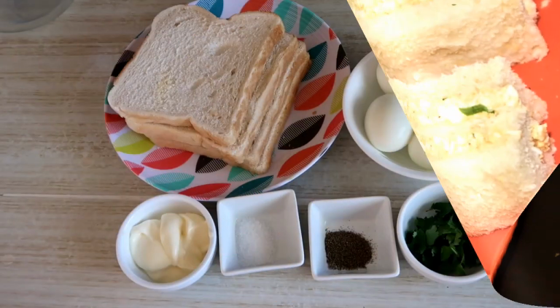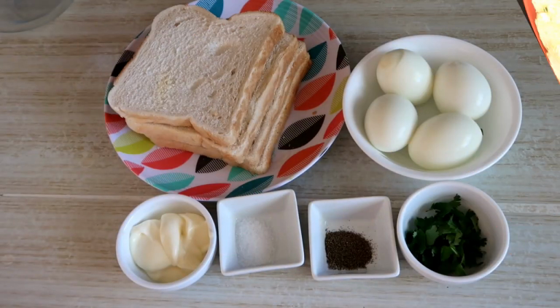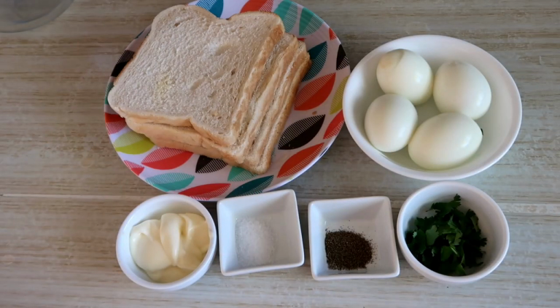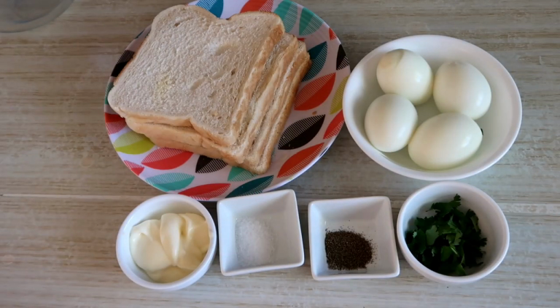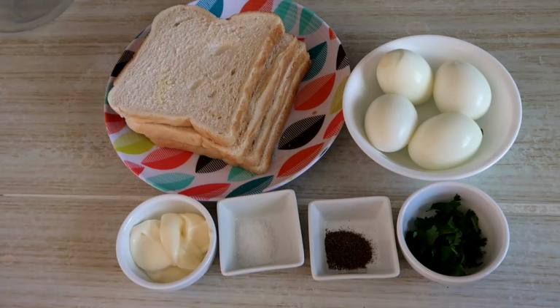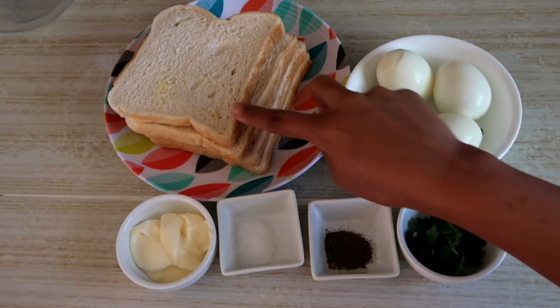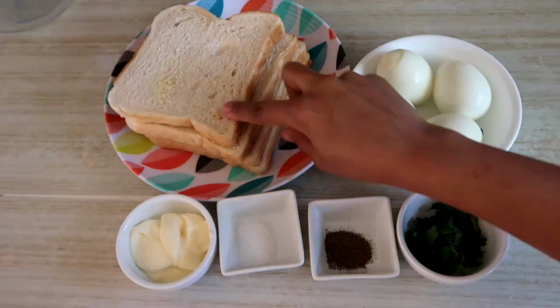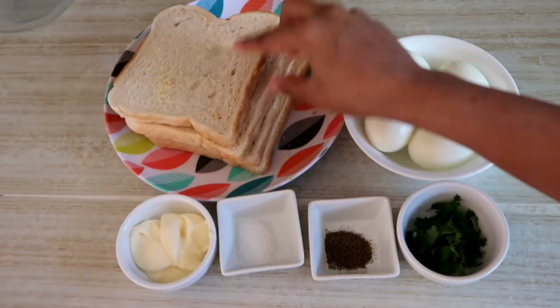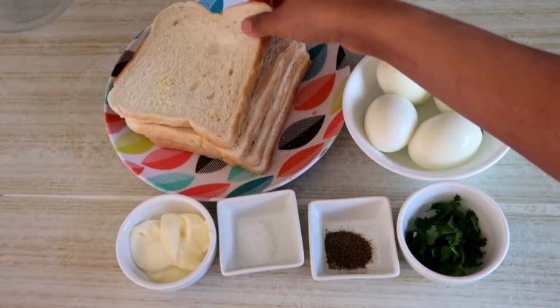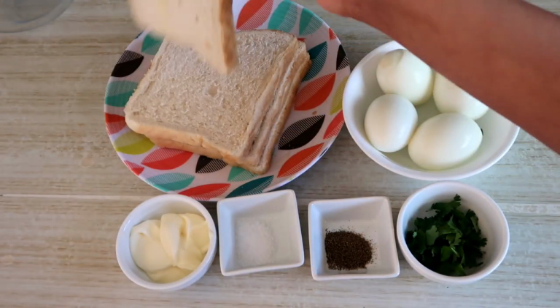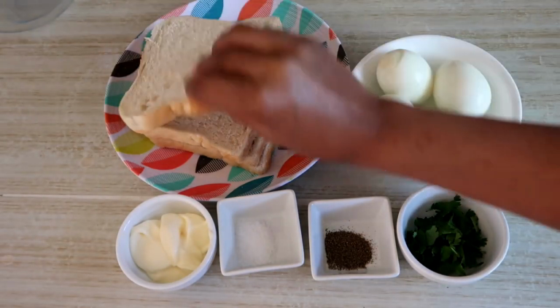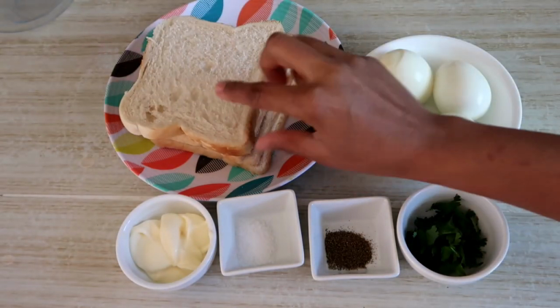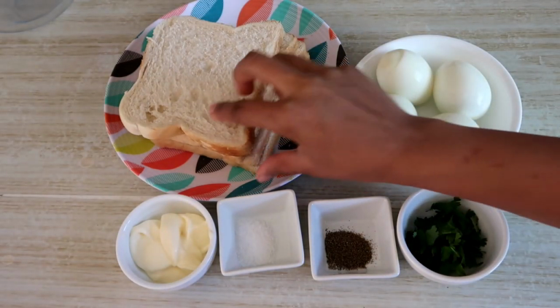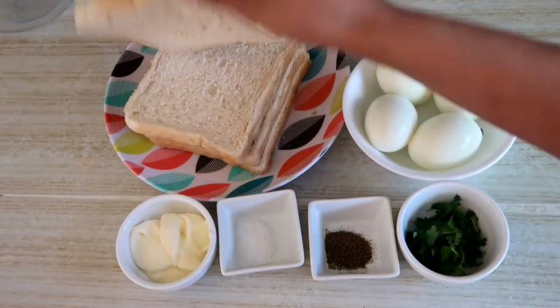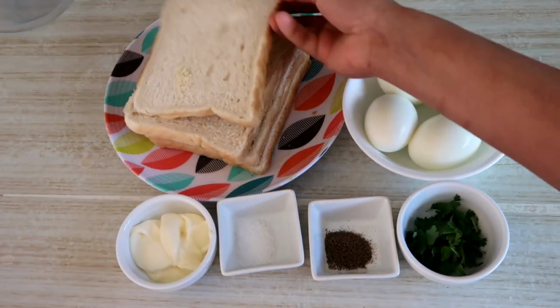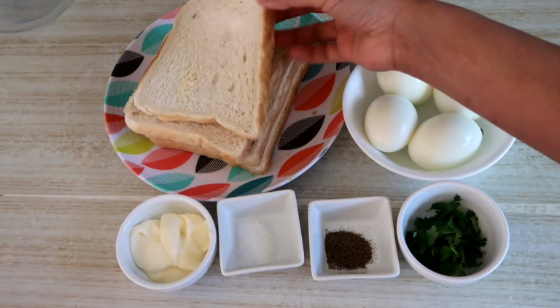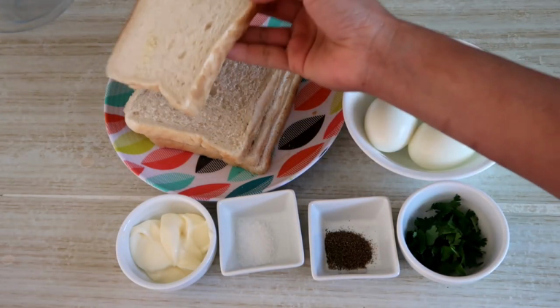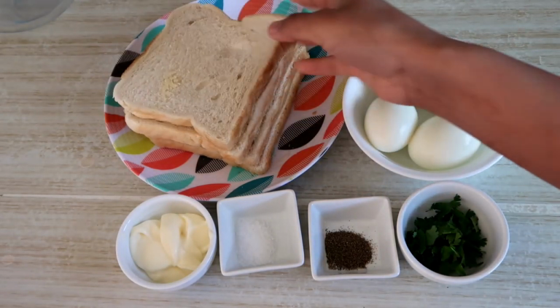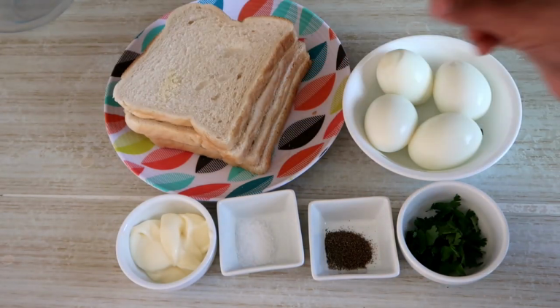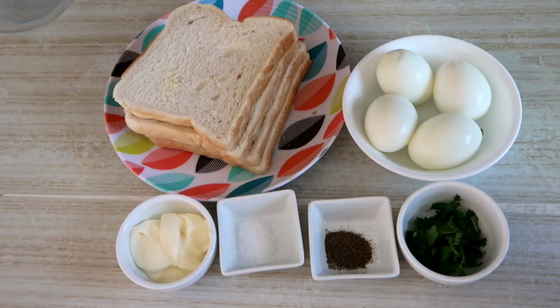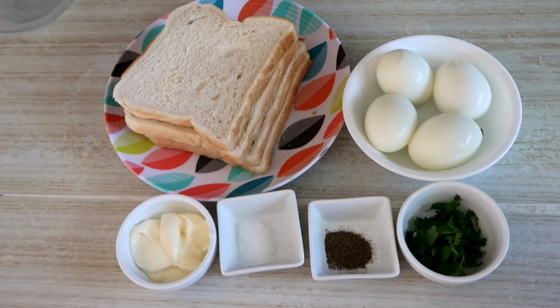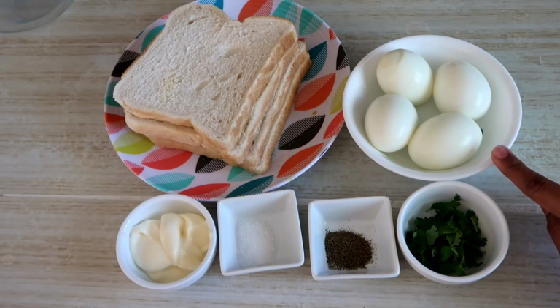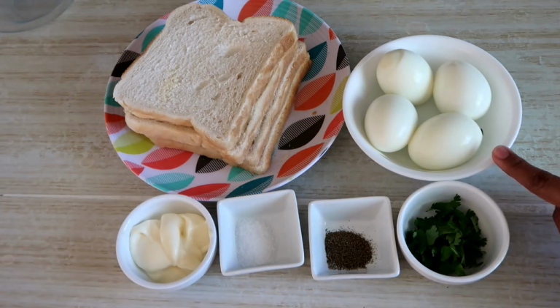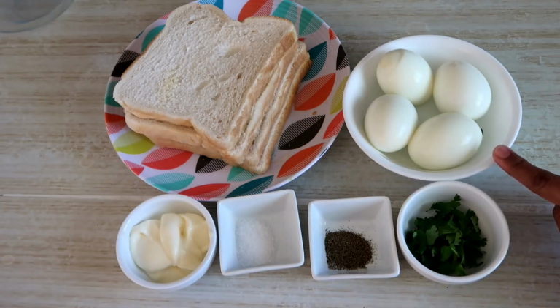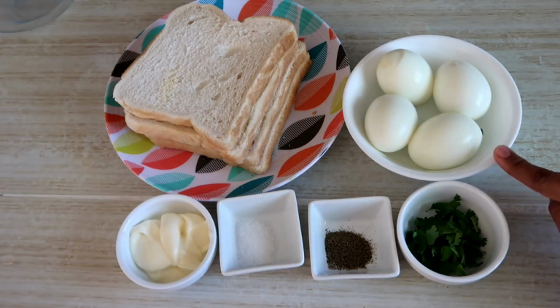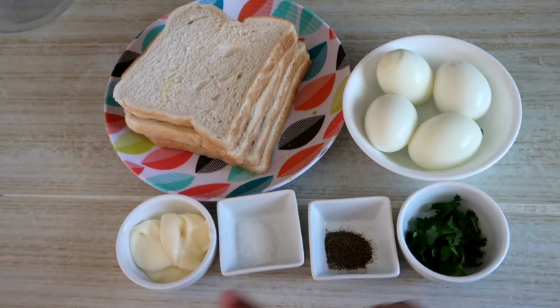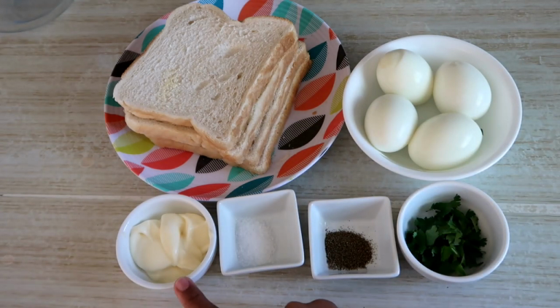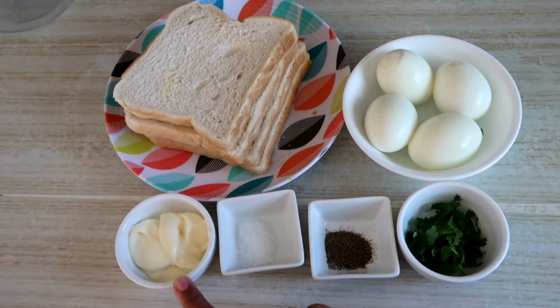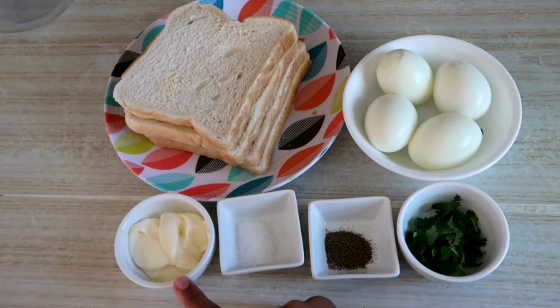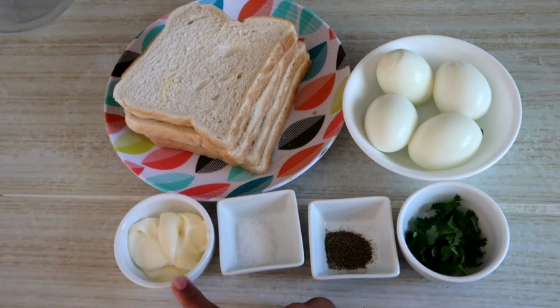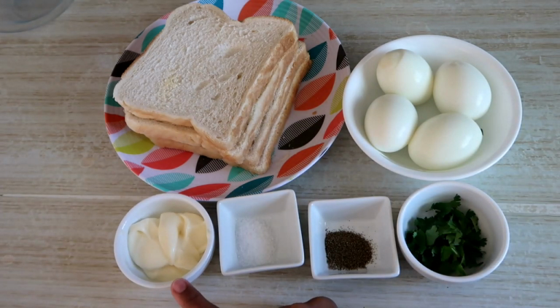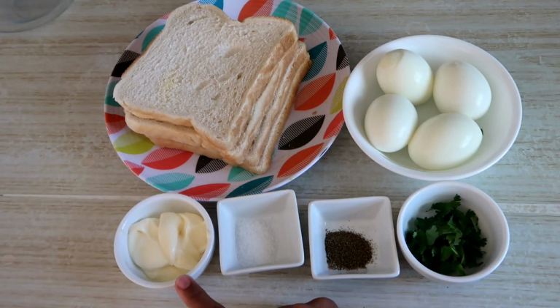For making egg mayo sandwich, I have 4 slices of bread here. I have made white bread. You can take whichever bread you like. 4 eggs, and I have made 1 mayo.